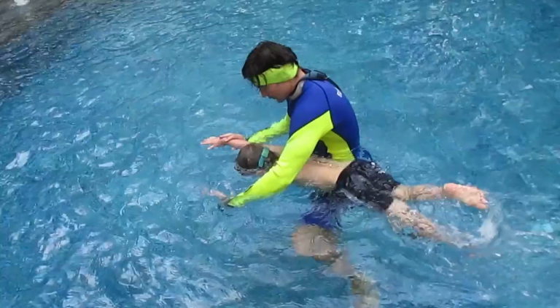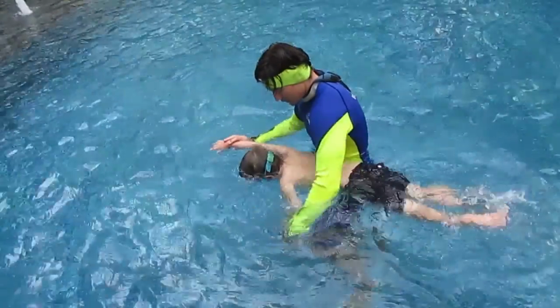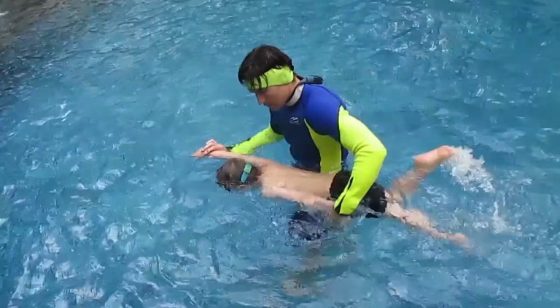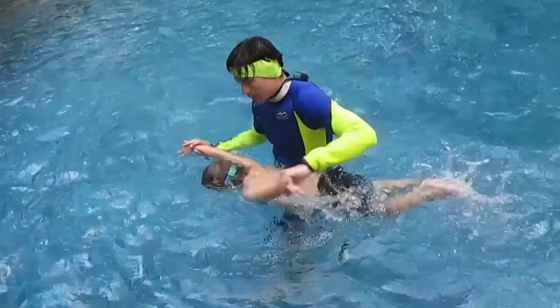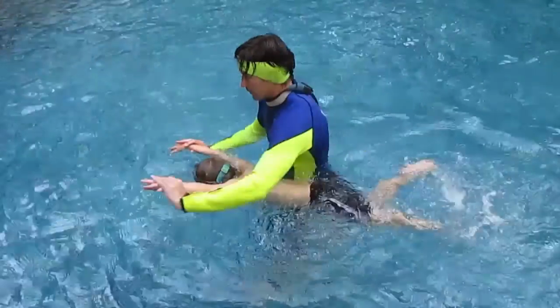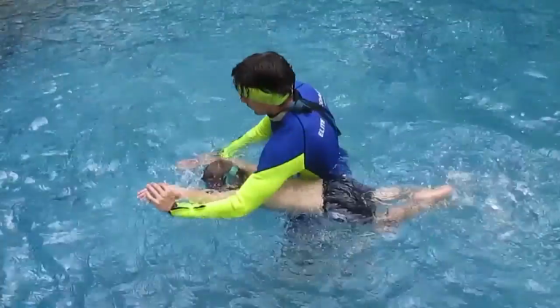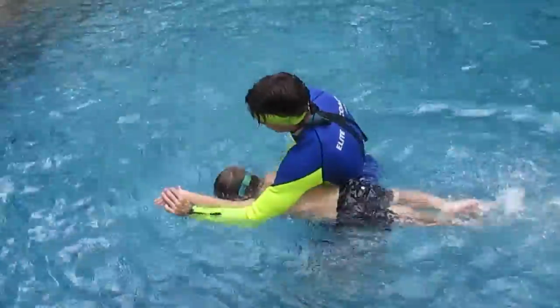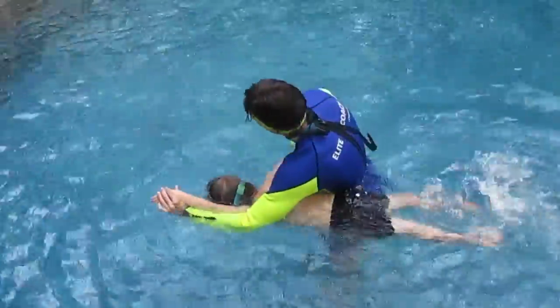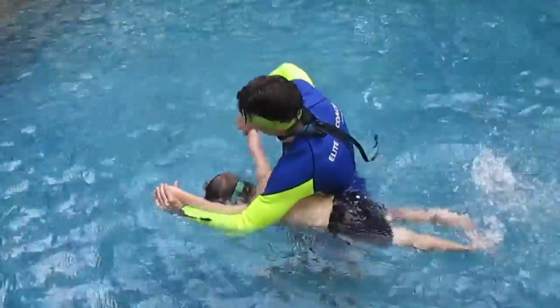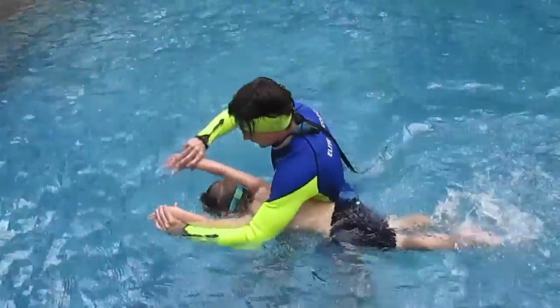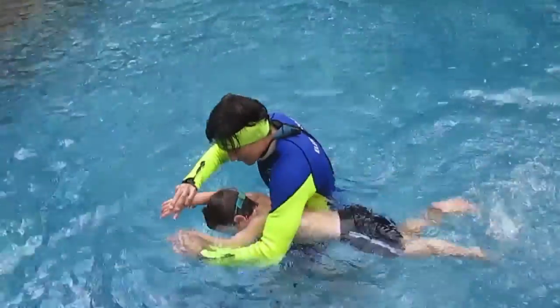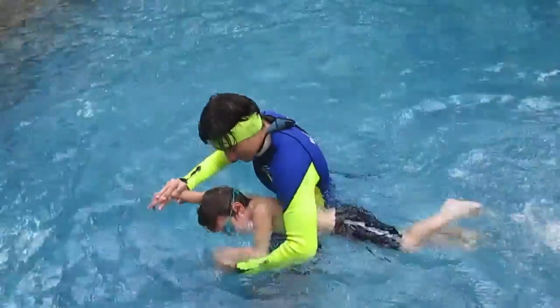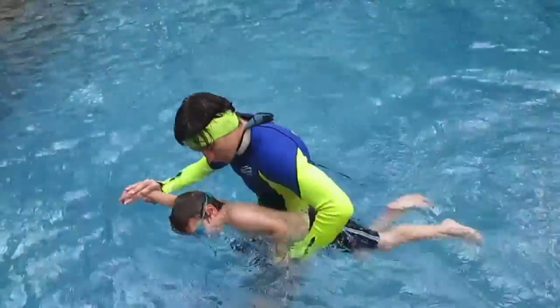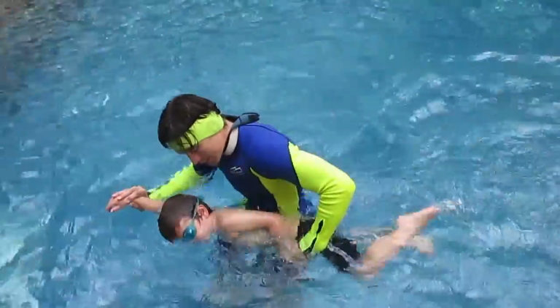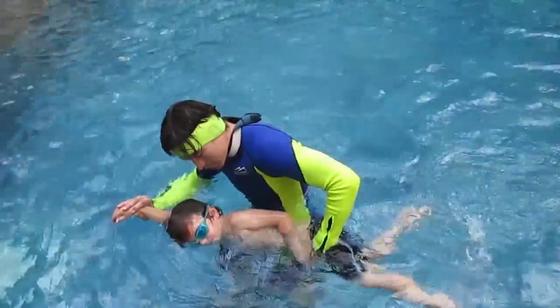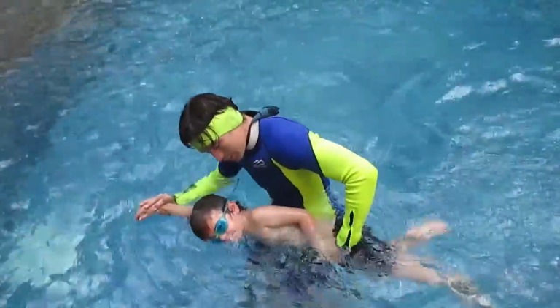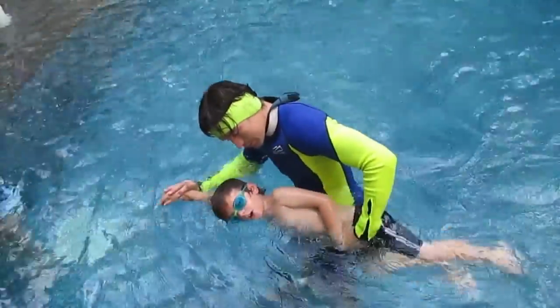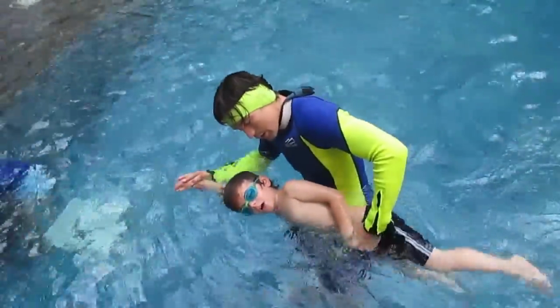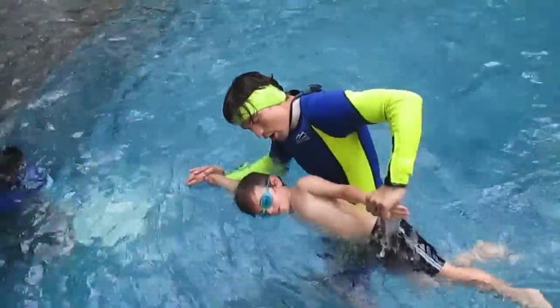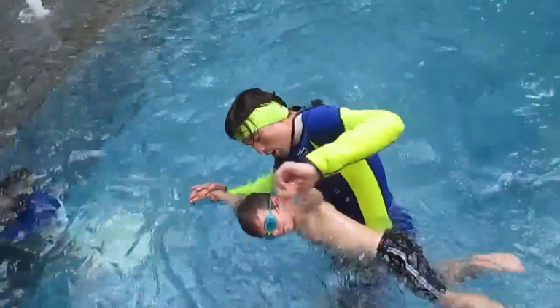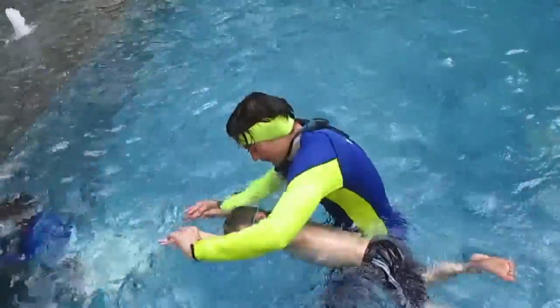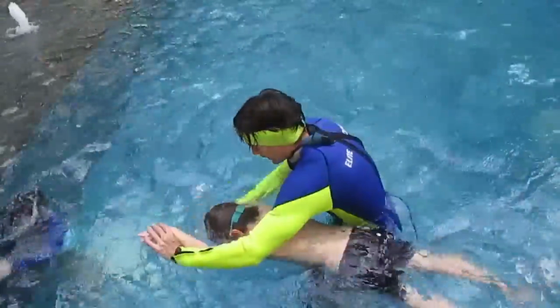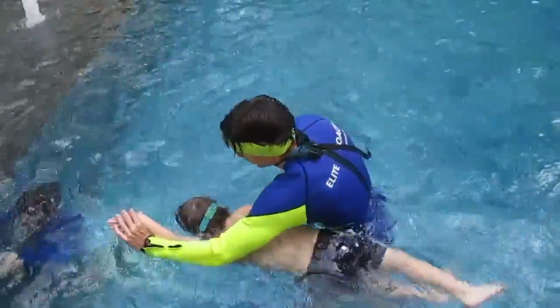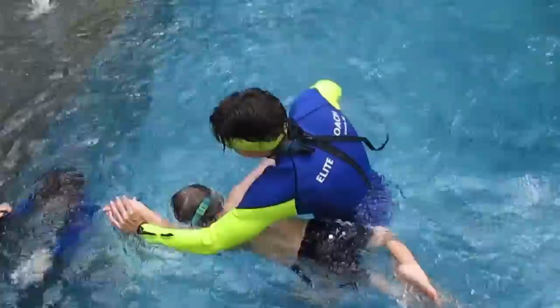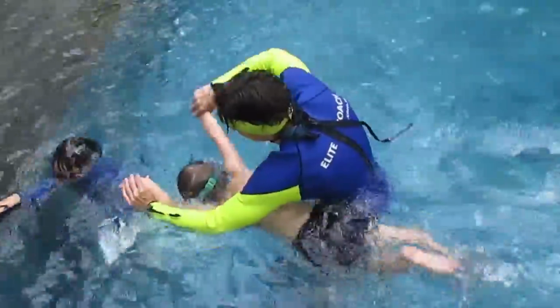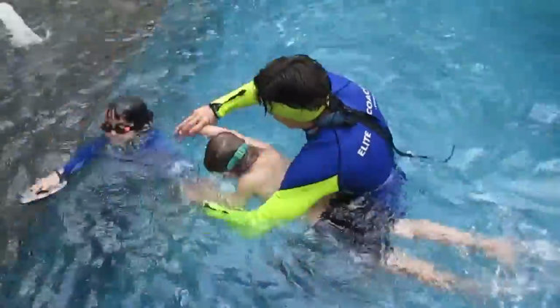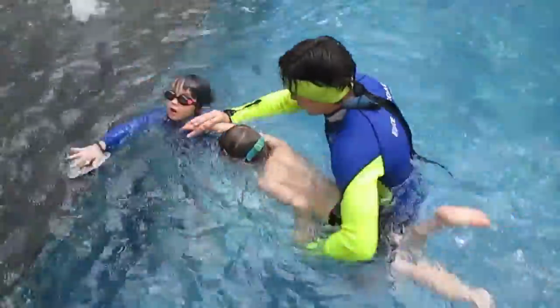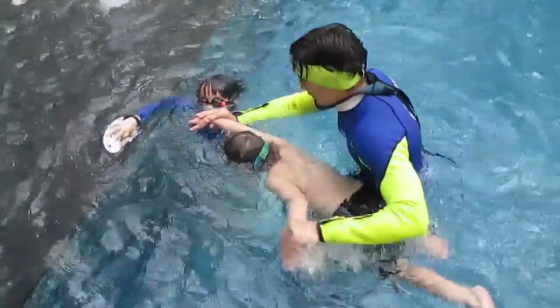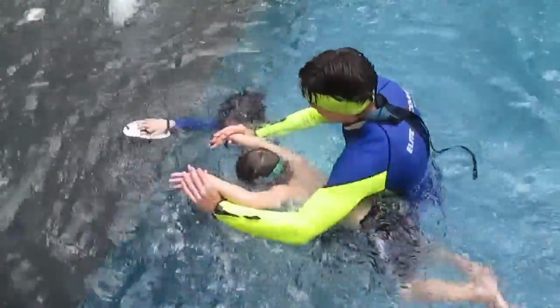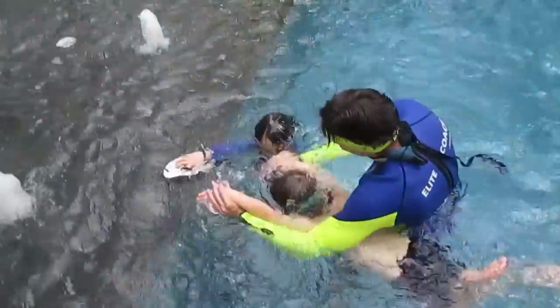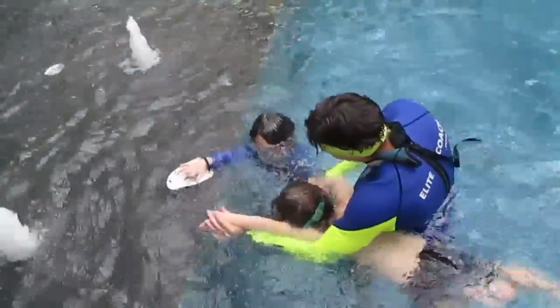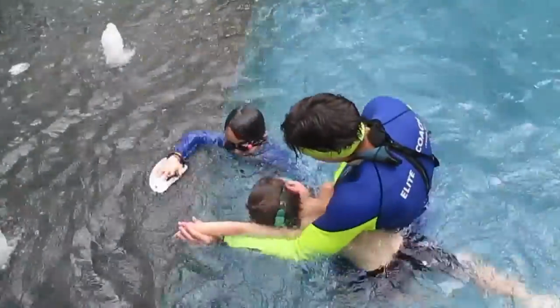One, two, three. Hold it. Hold it. Hold it. One, two, three. Hold it. Thank you.